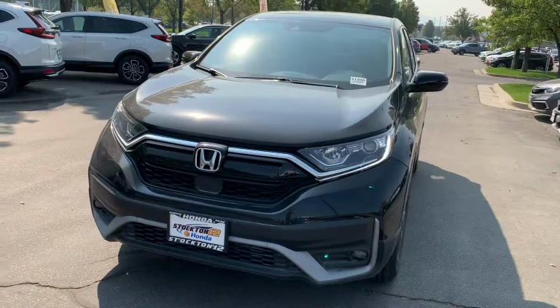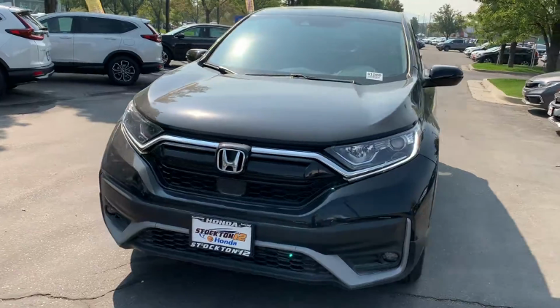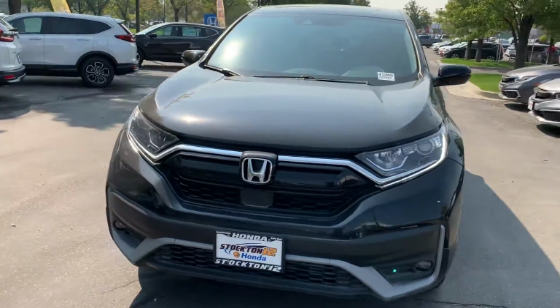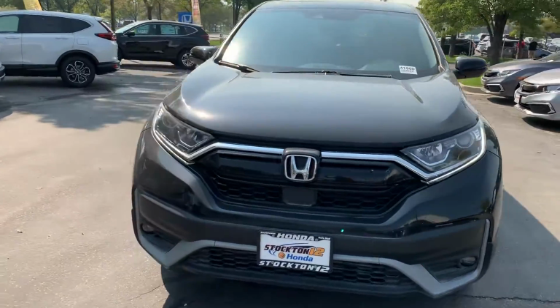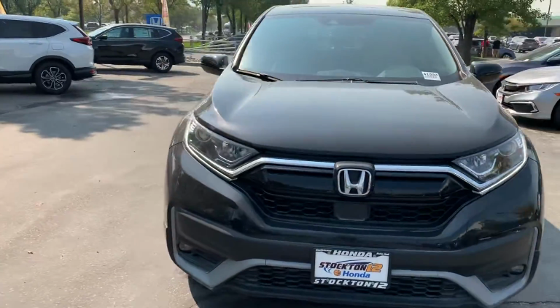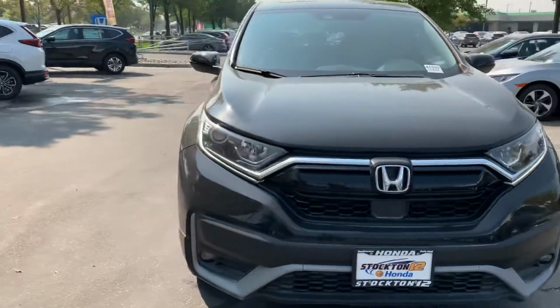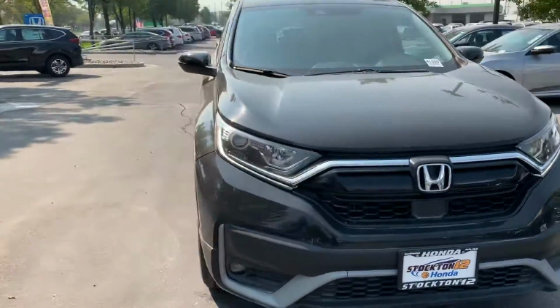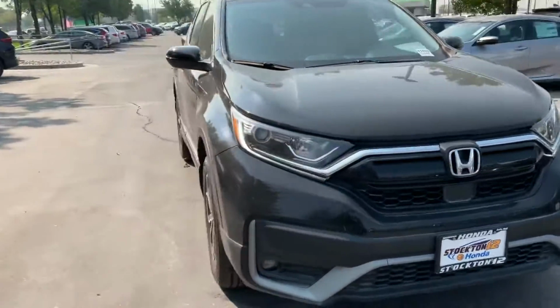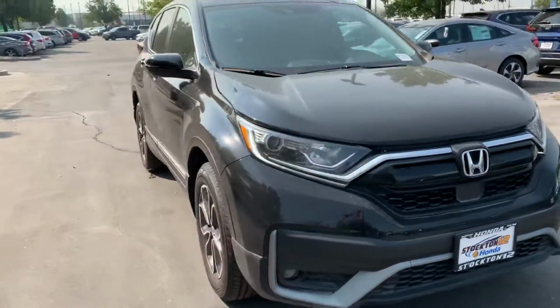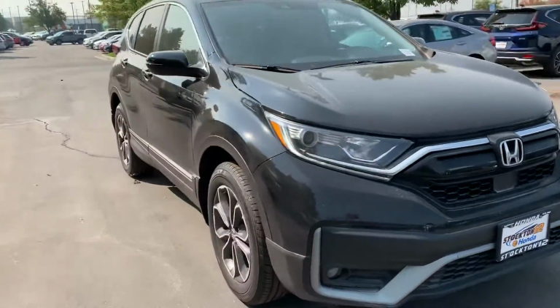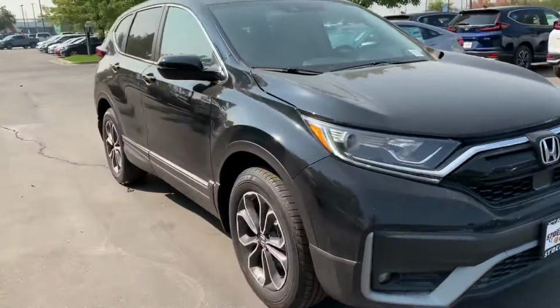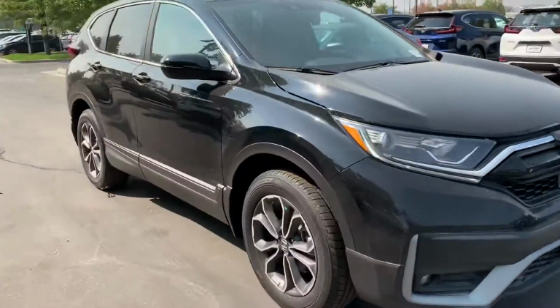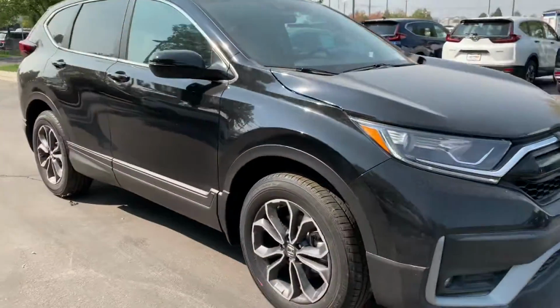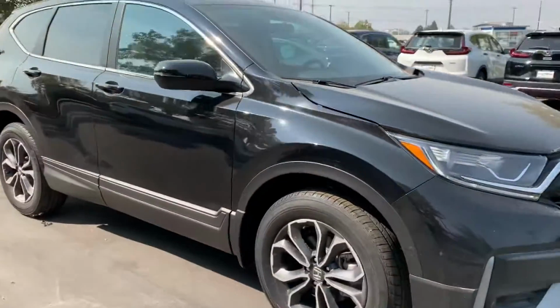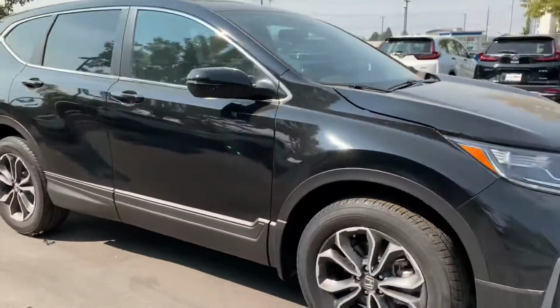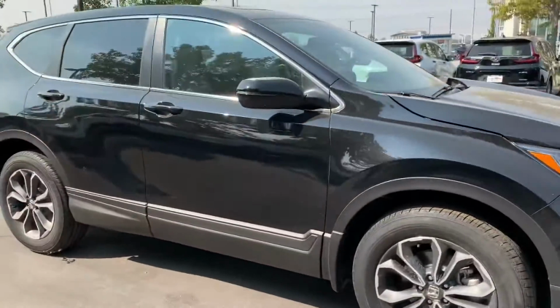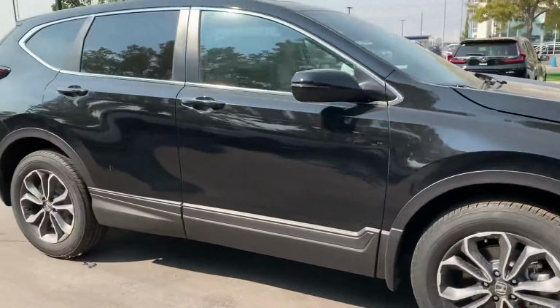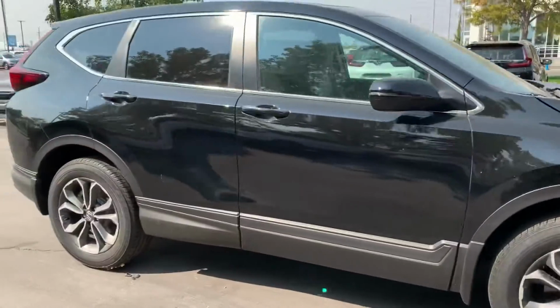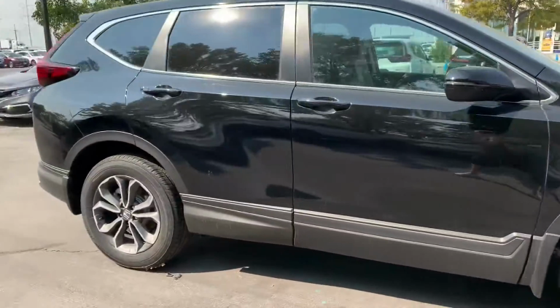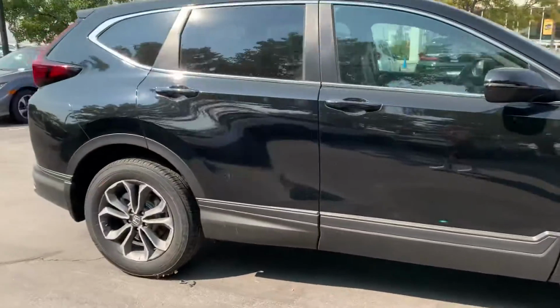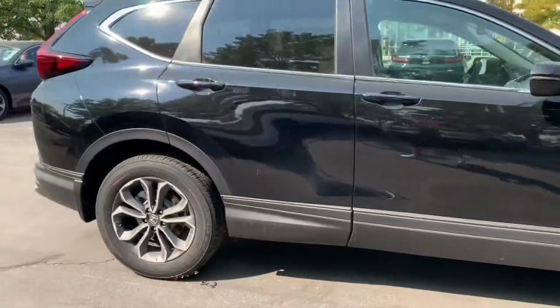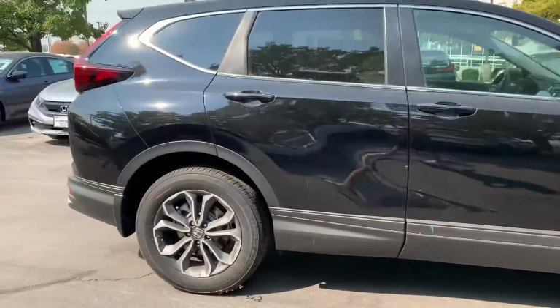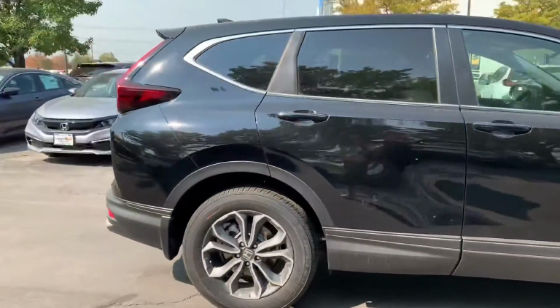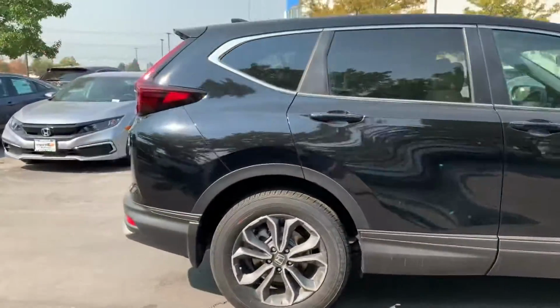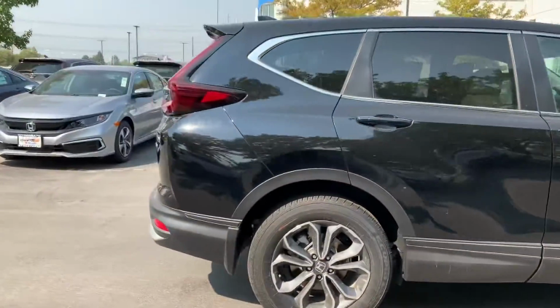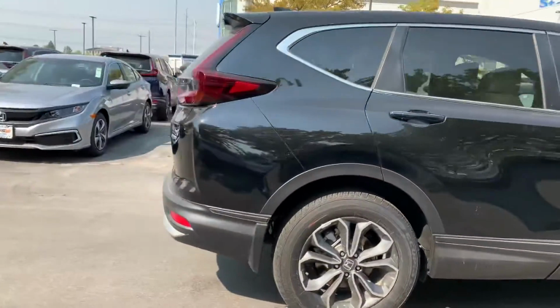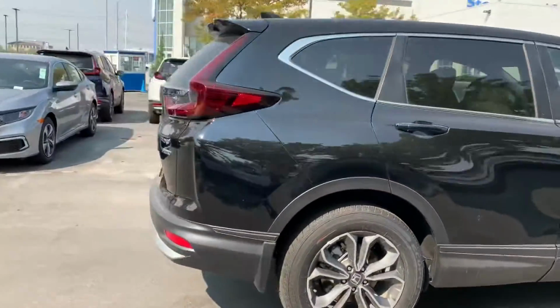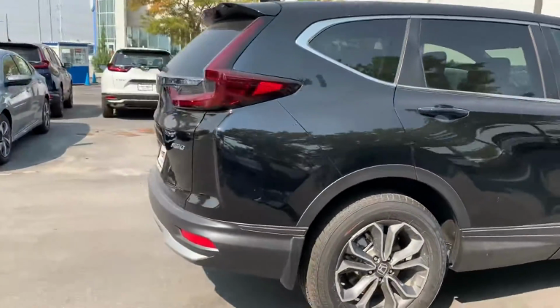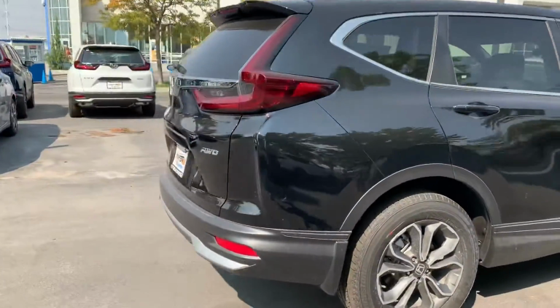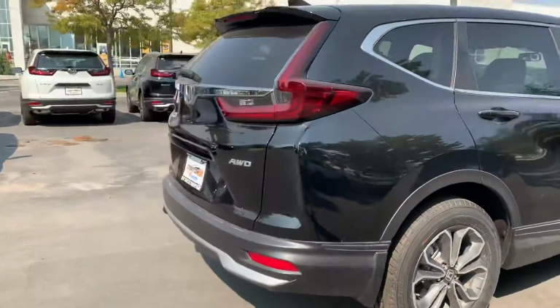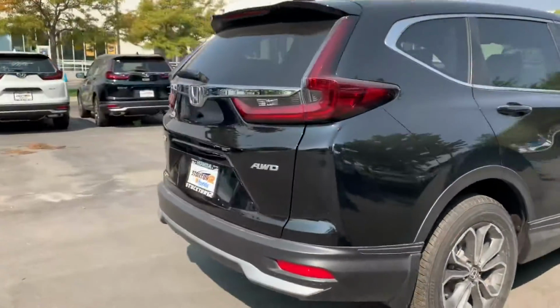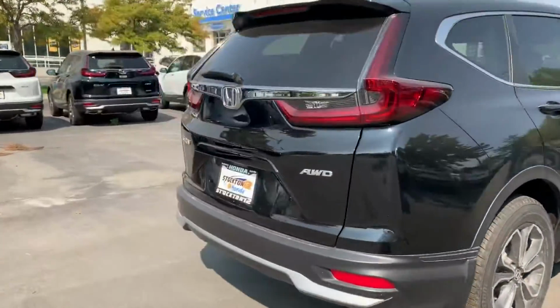Hey Pat, my name is Krisha and I'm a sales assistant here at Stockton 12th Honda. I've seen that you had some interest in our 2020 Honda CR-V. This is our EX trim.